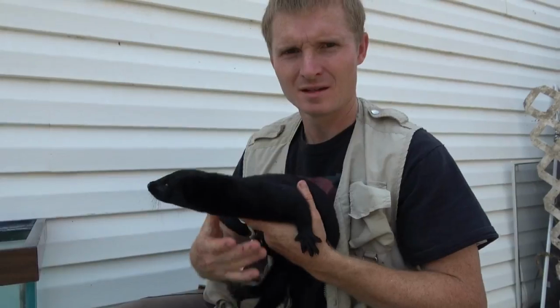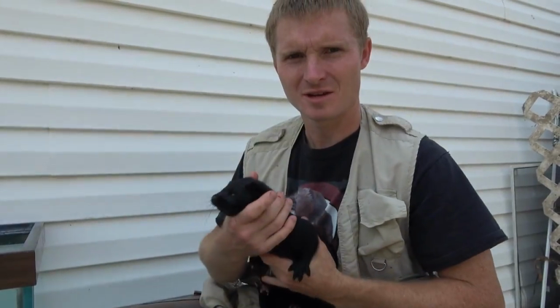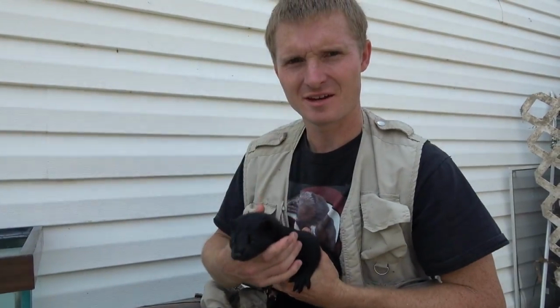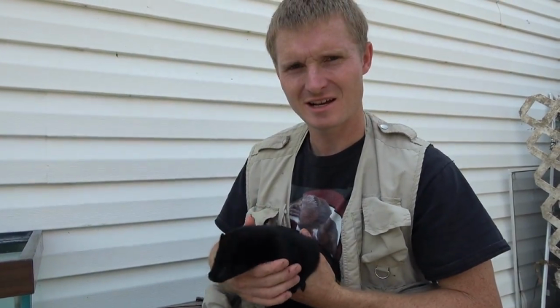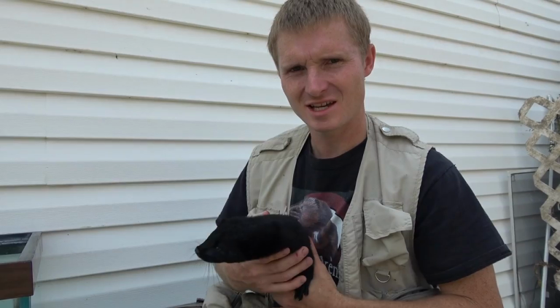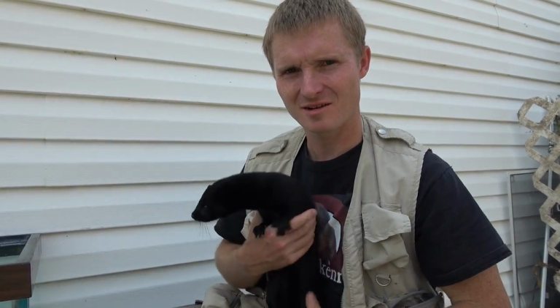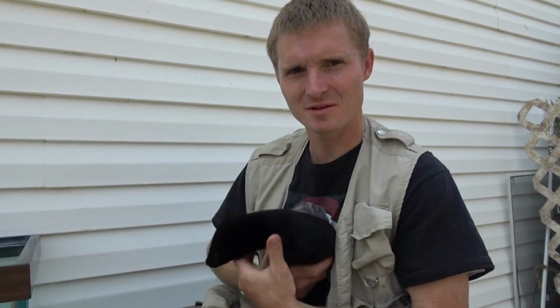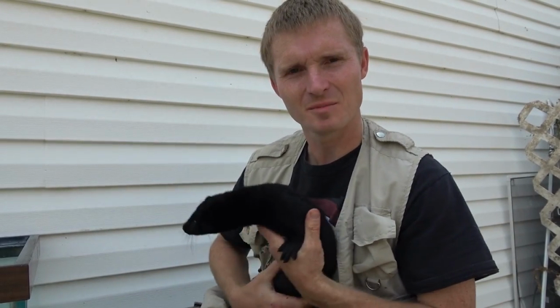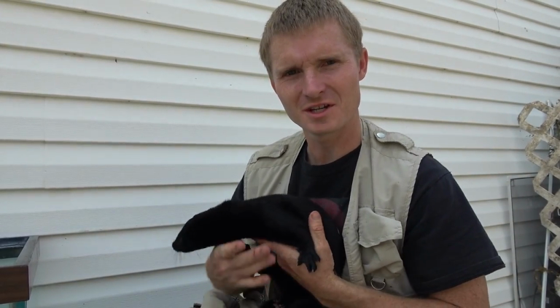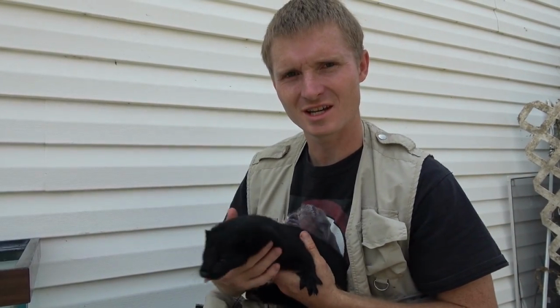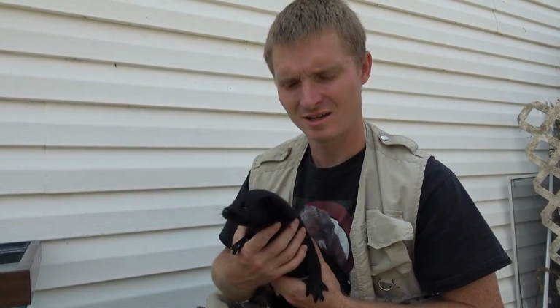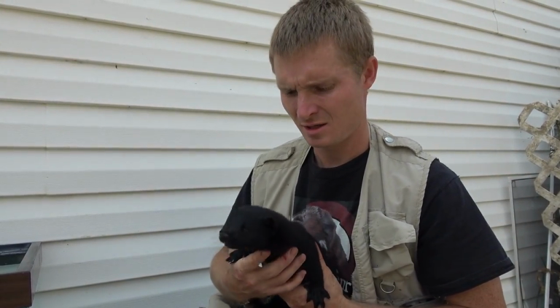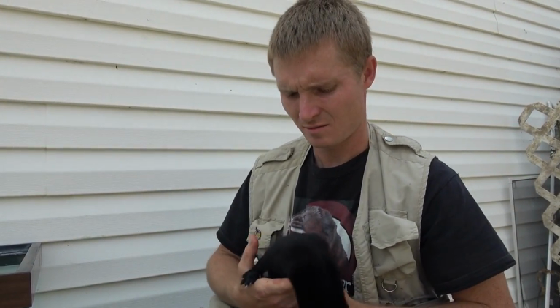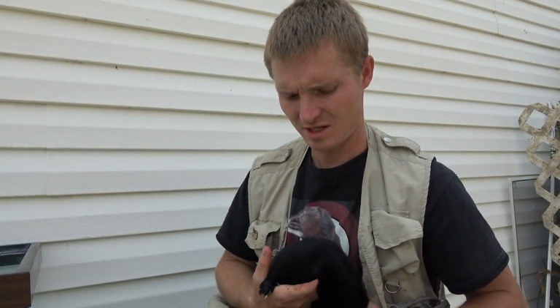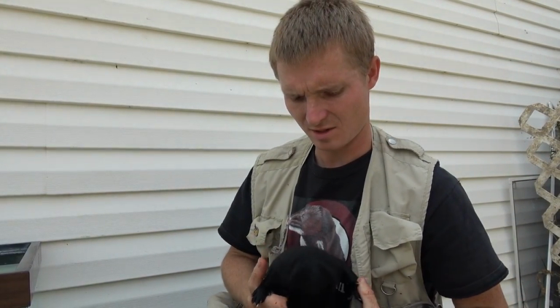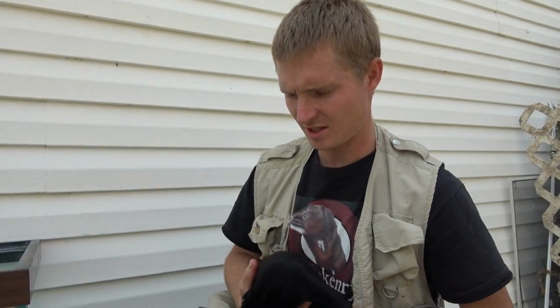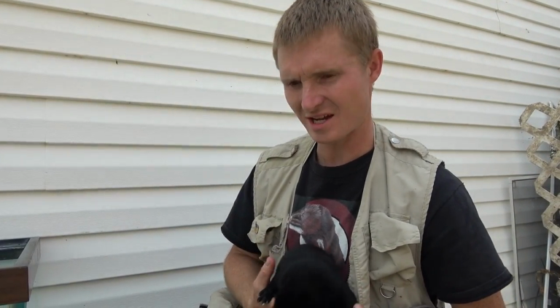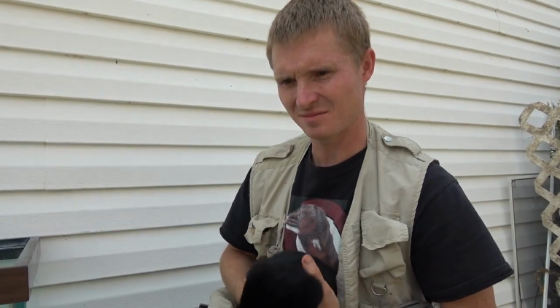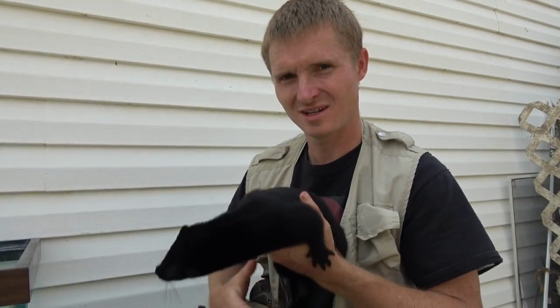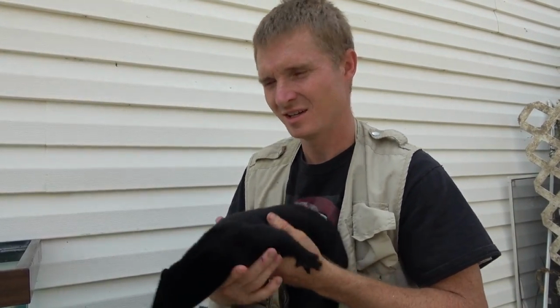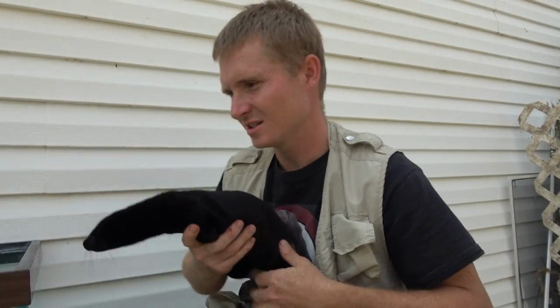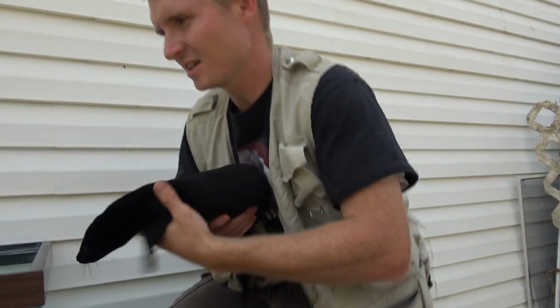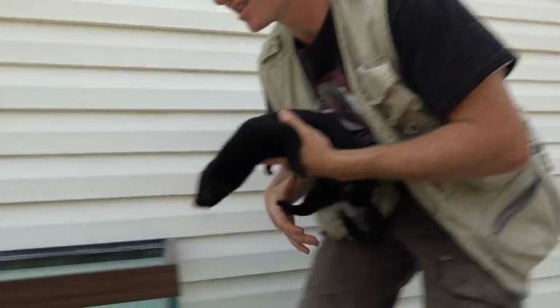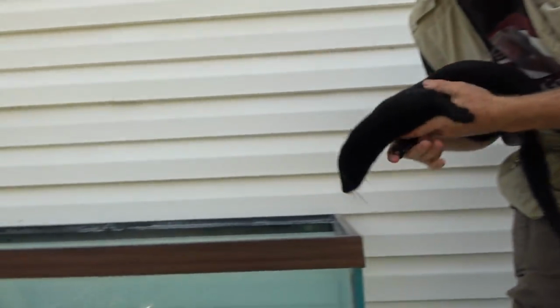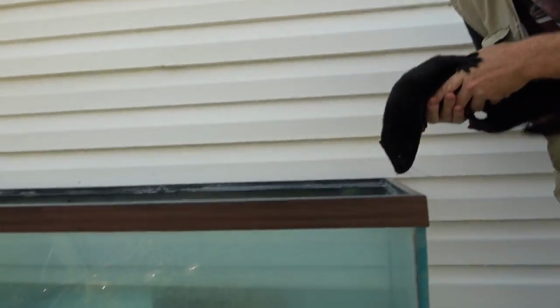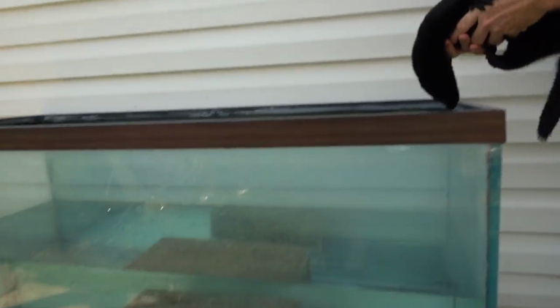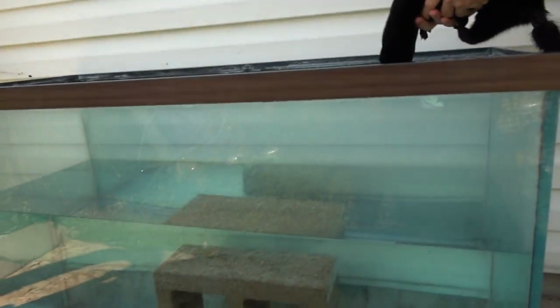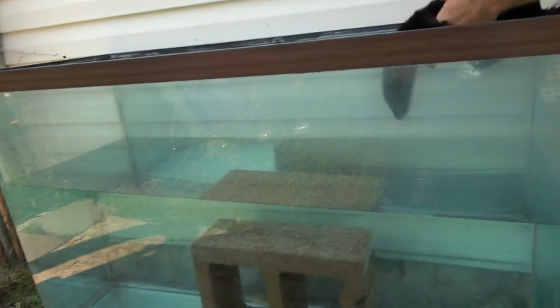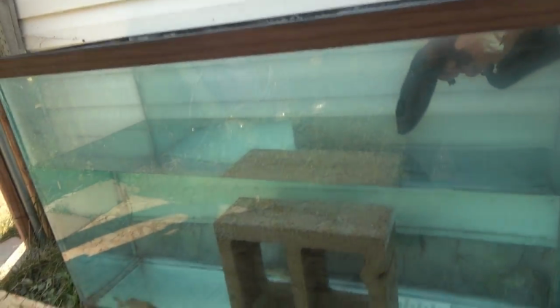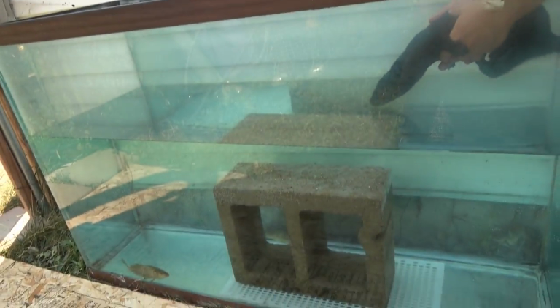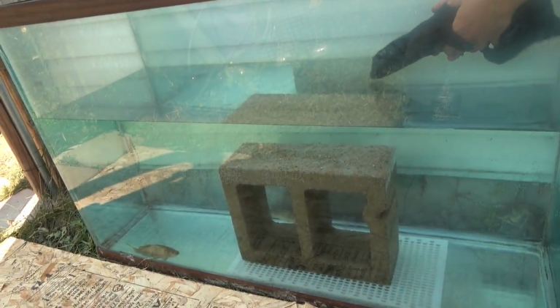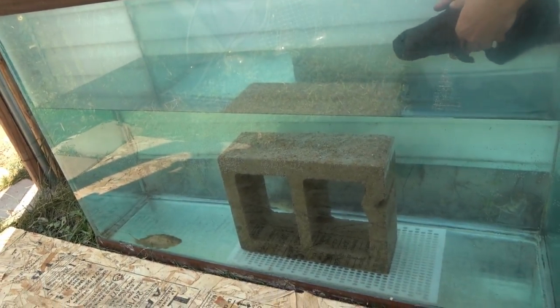We got the 100-gallon tank ready with a couple of fish in it. We're going to see how Mamba does catching them. She's a little anxious, so I'm not going to talk too long — let's let her go.